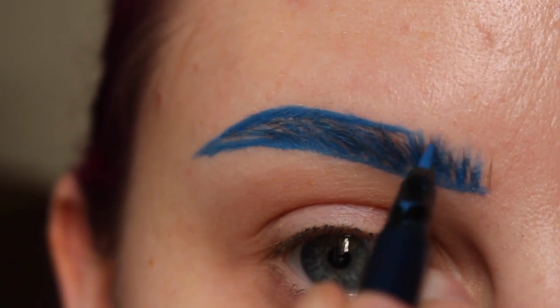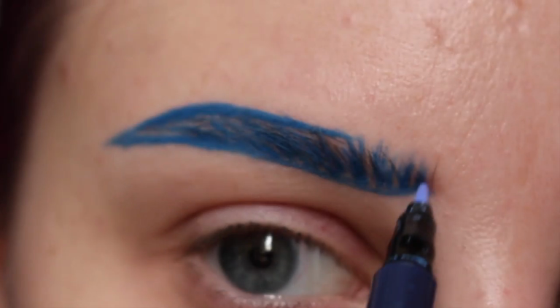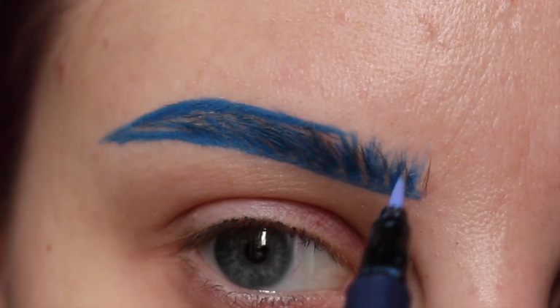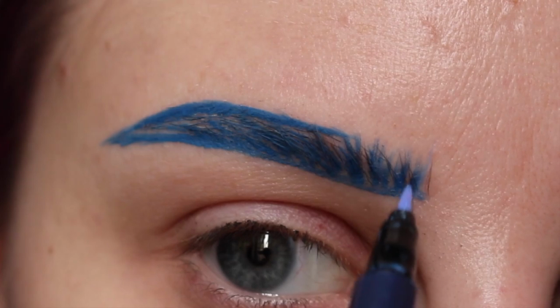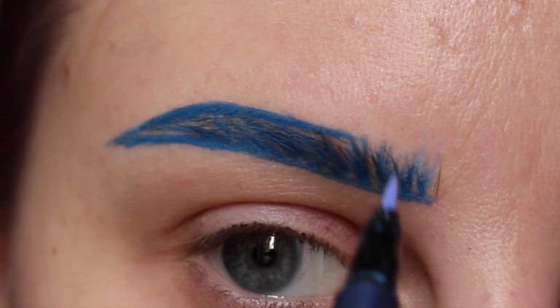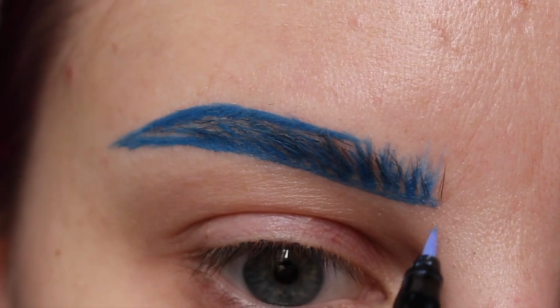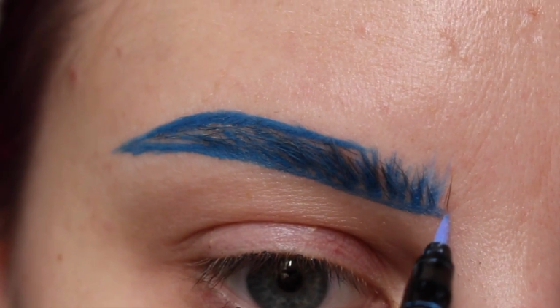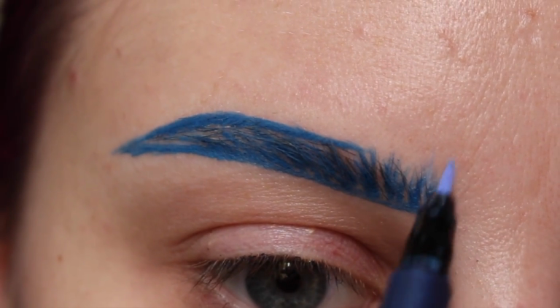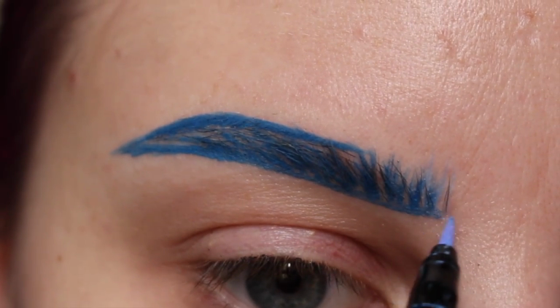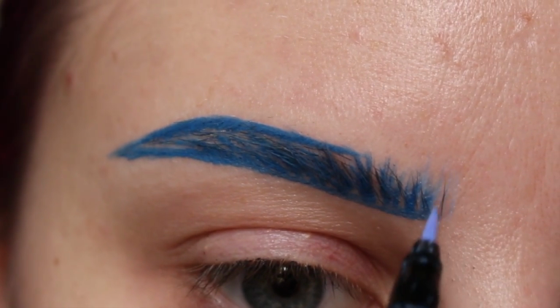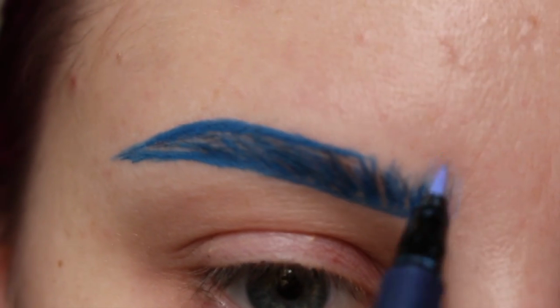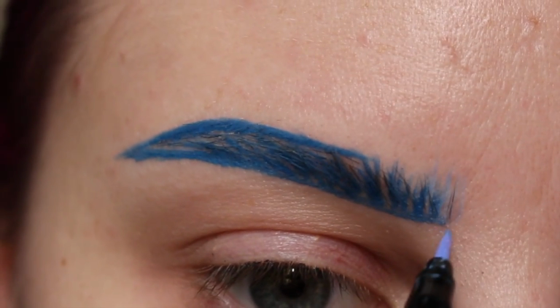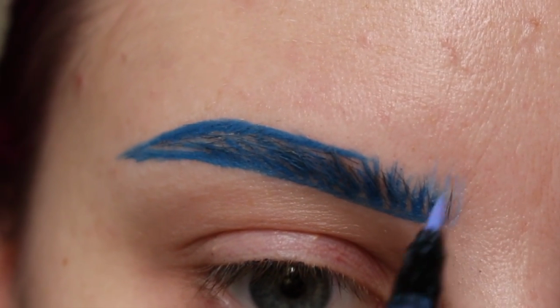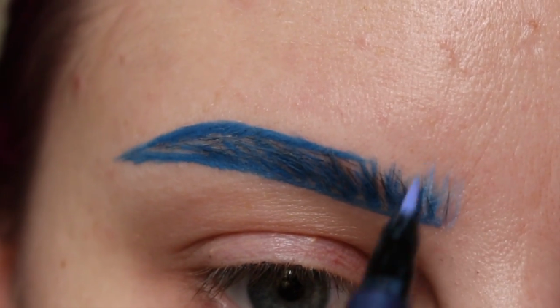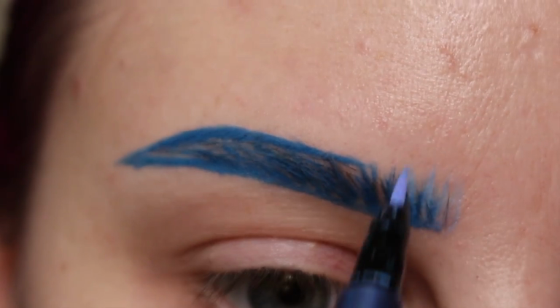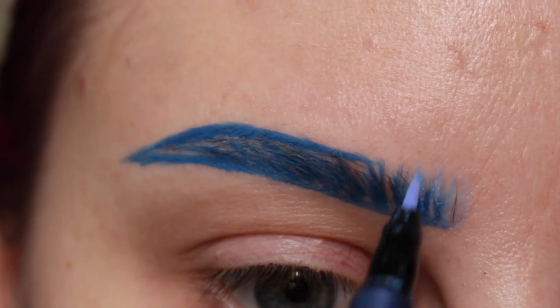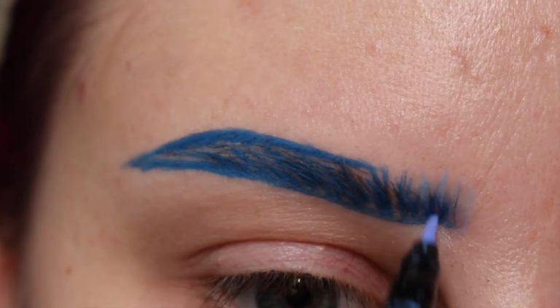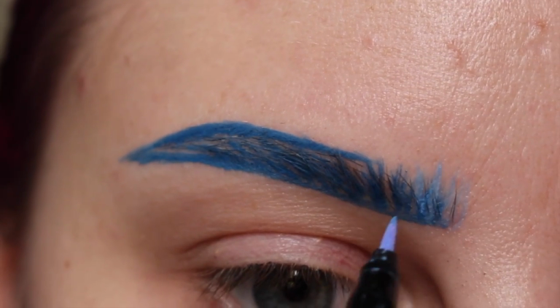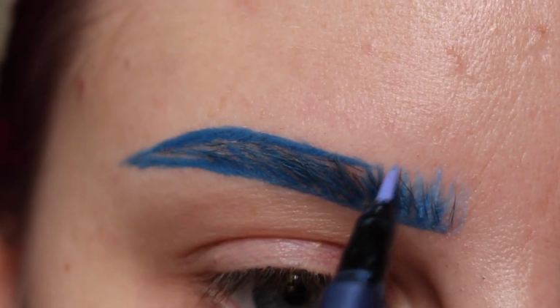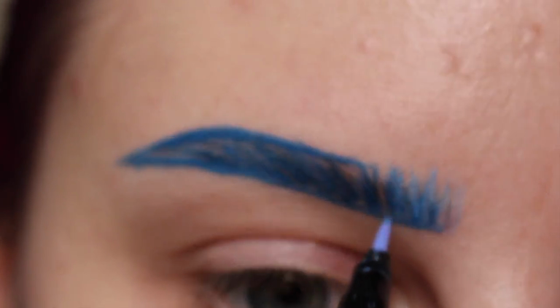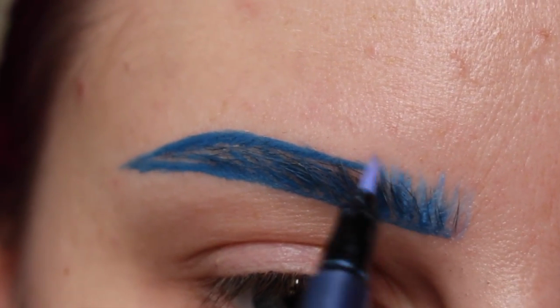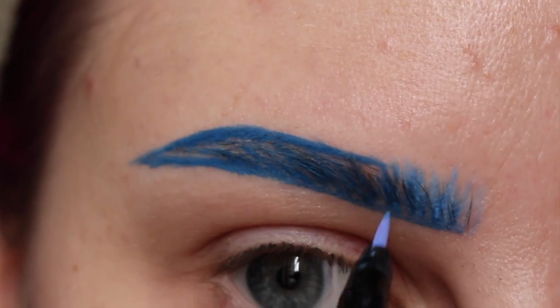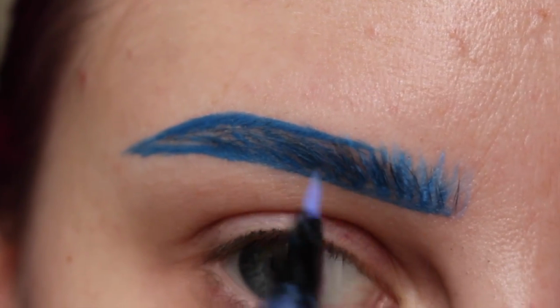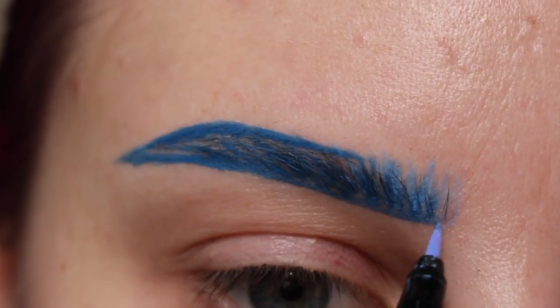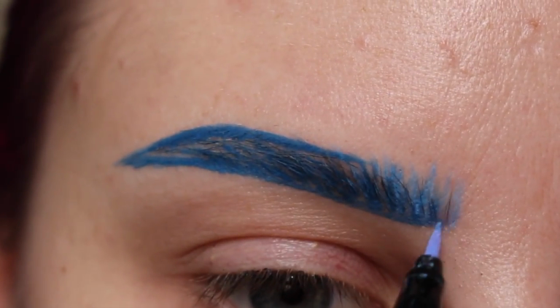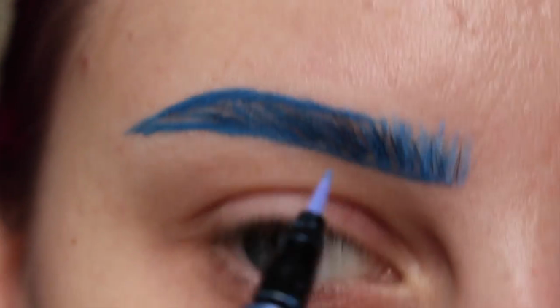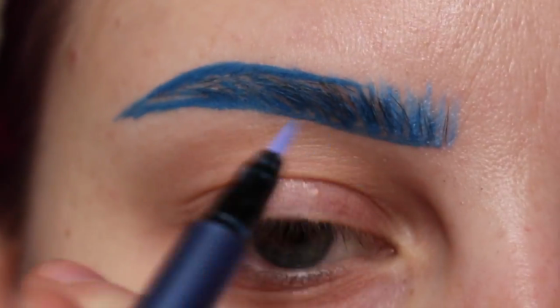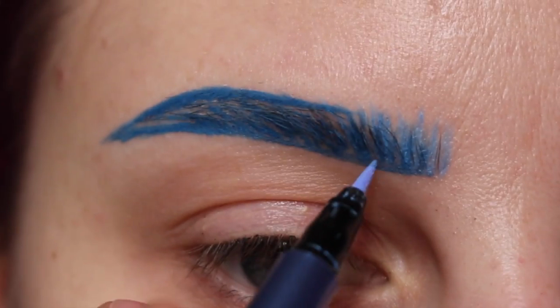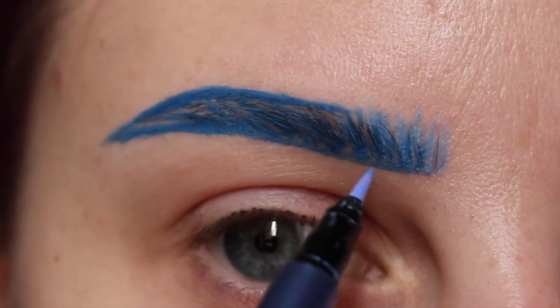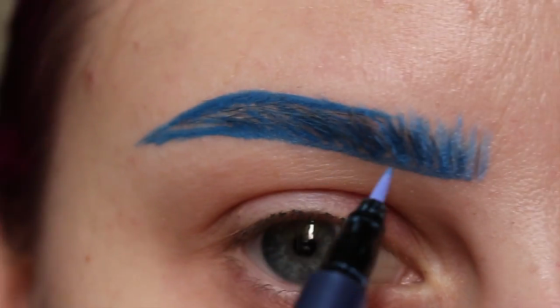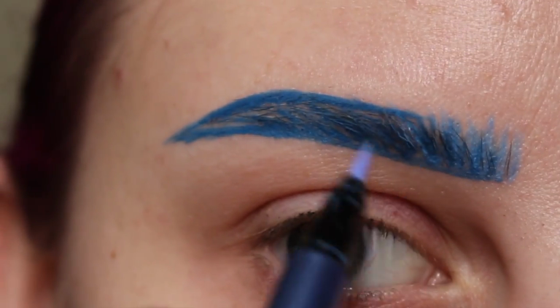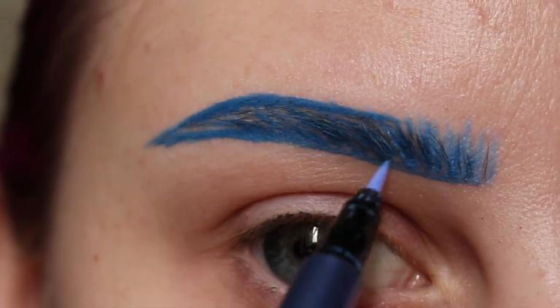Next, I'm taking the Nietzsche liner and I'm flicking in some hair-like strokes towards the front of the brow. And then I'll be moving into the middle of the brow.